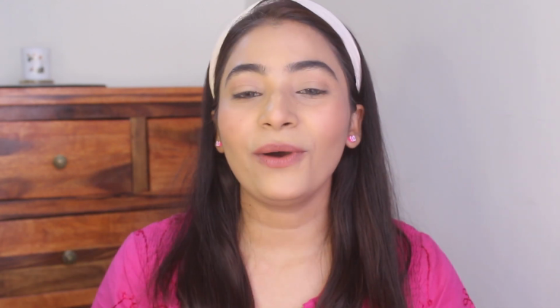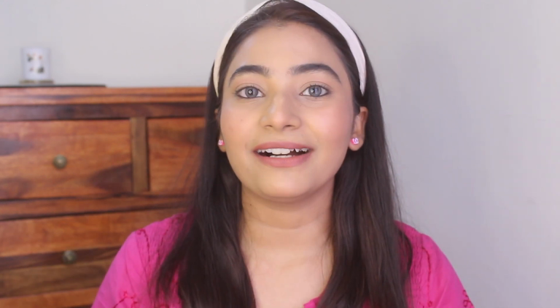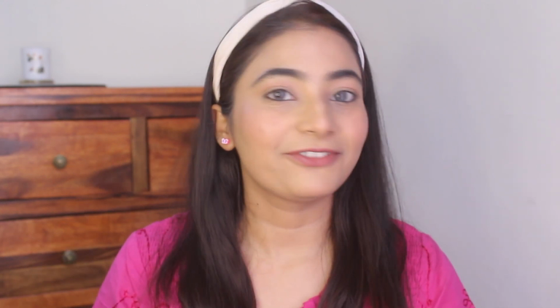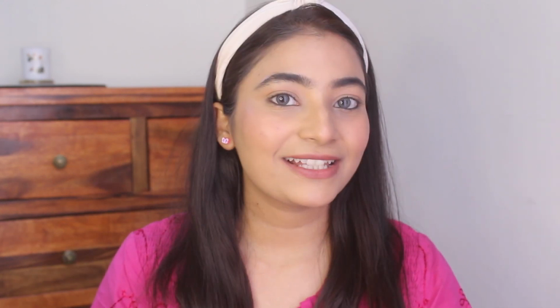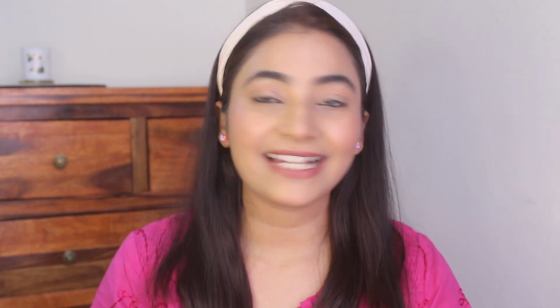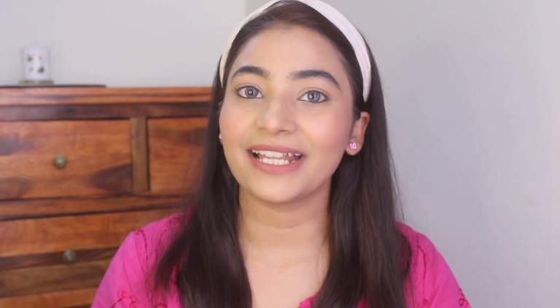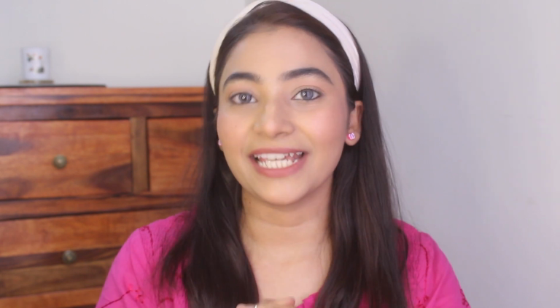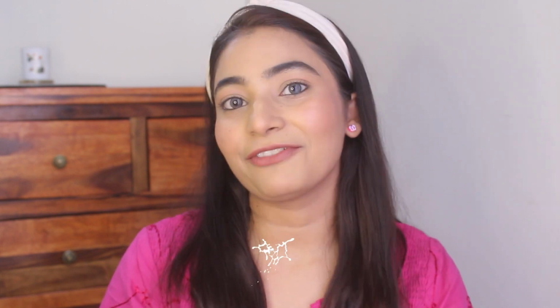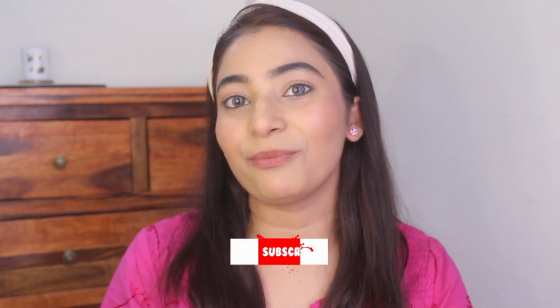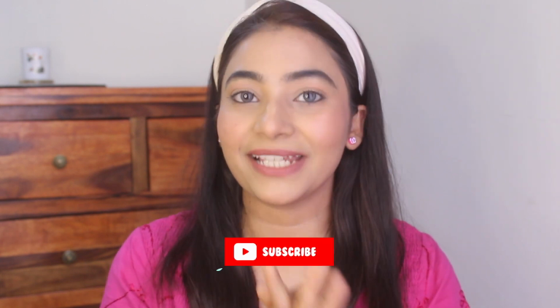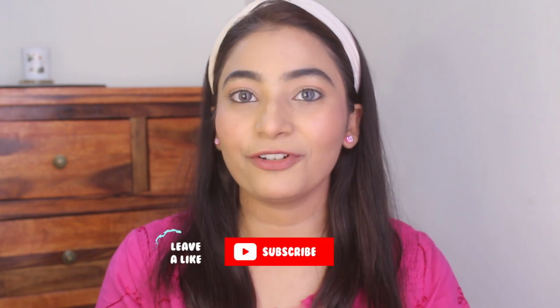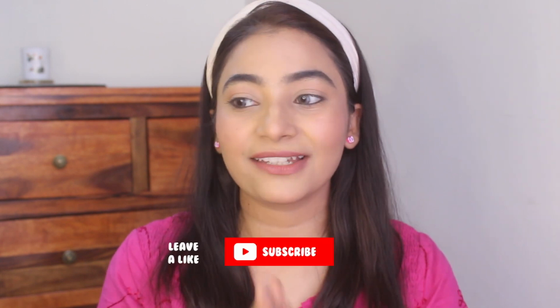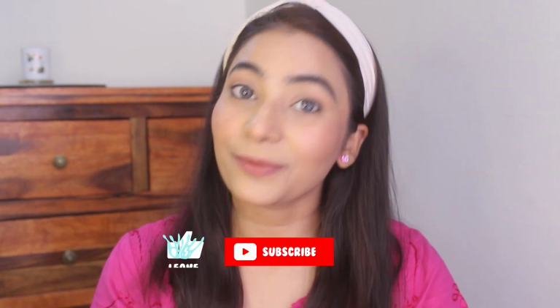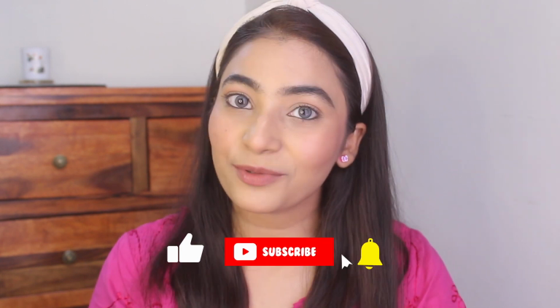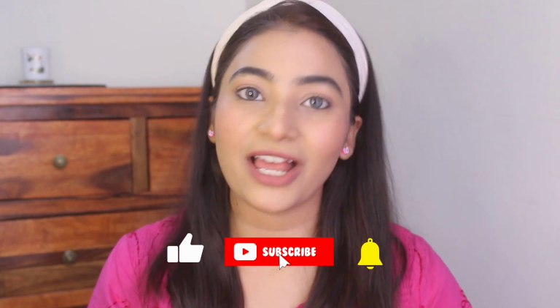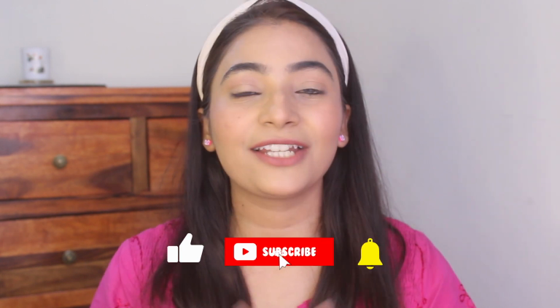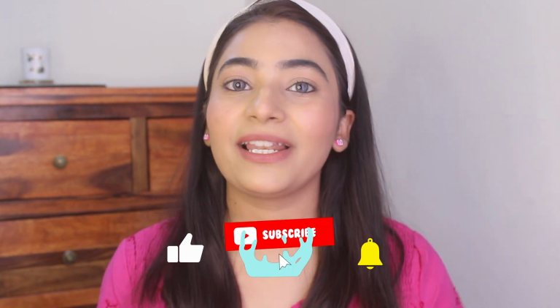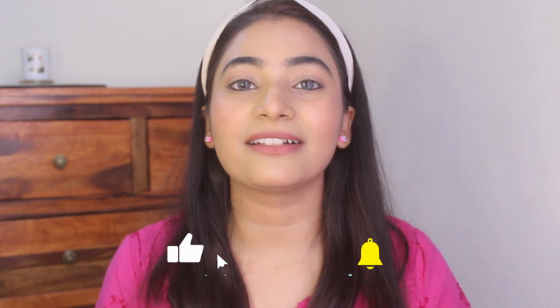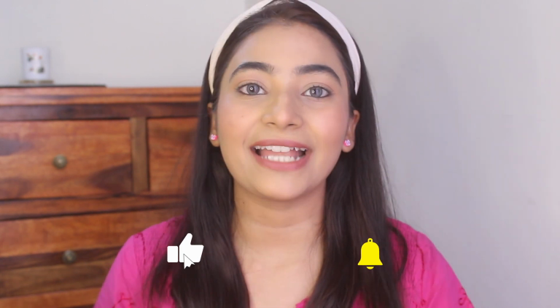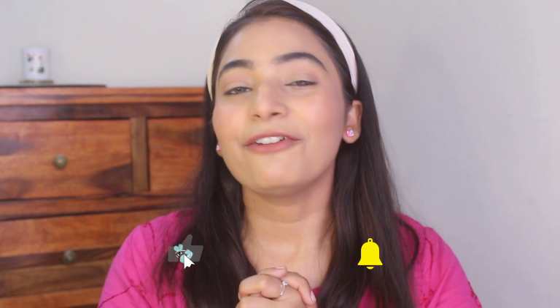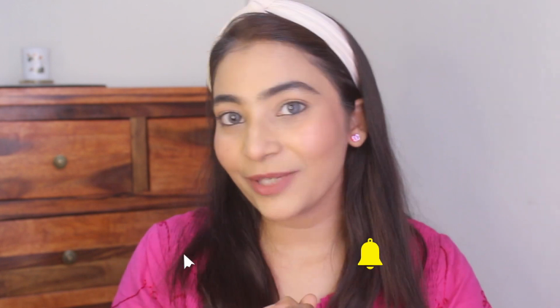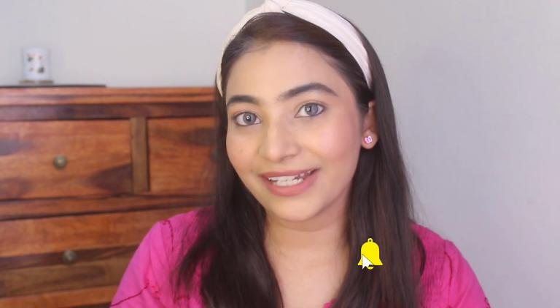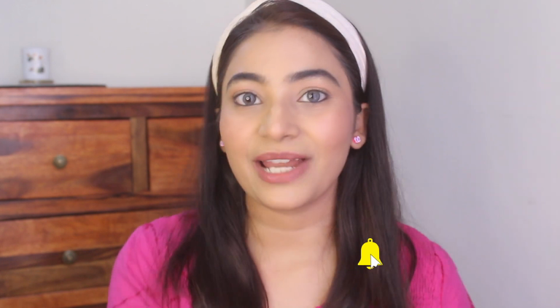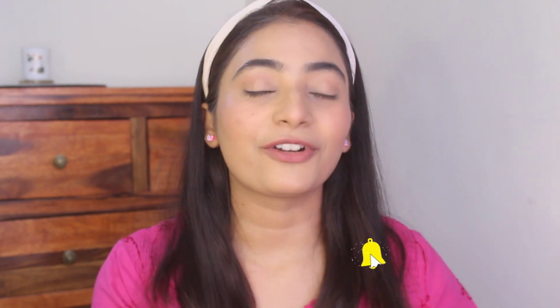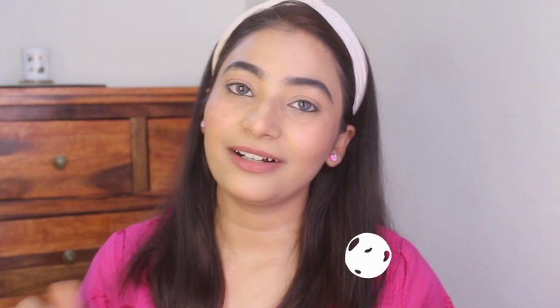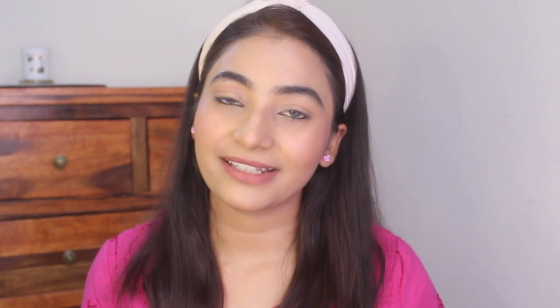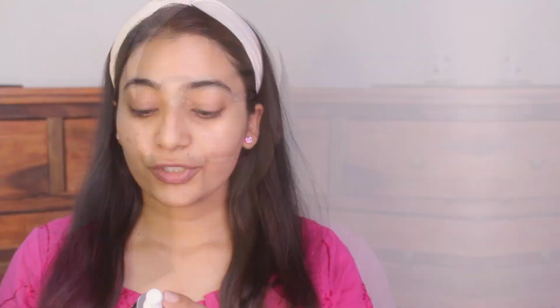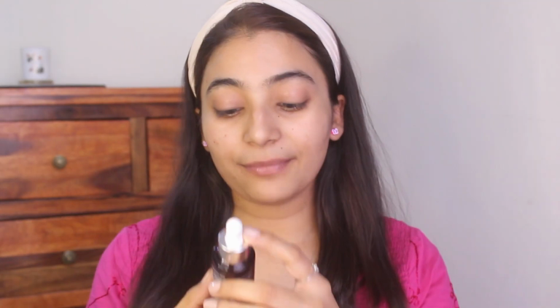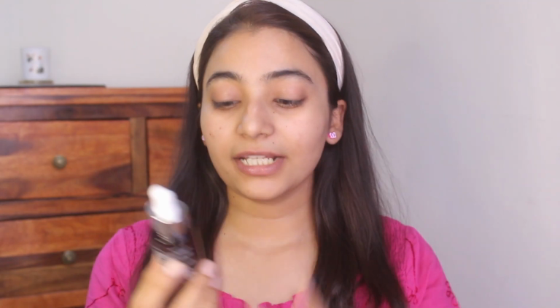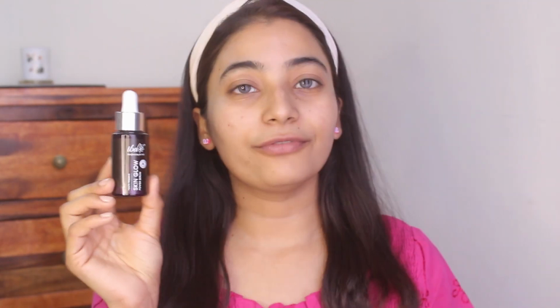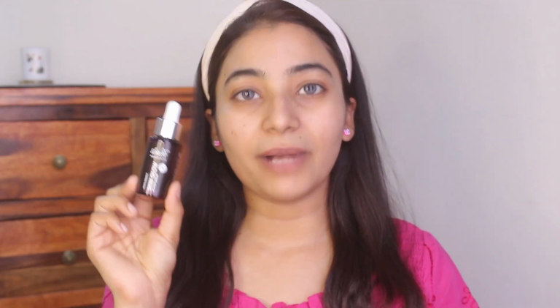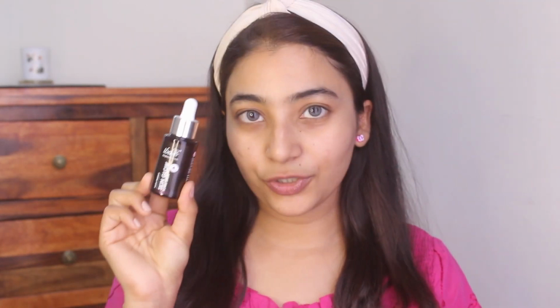So without wasting any time, let's begin this video — but please before that do subscribe to my channel, hit on the bell icon and follow me on Instagram for regular updates. So I'm starting off with Iba's Youth Preserve Skin Glow Power Serum.